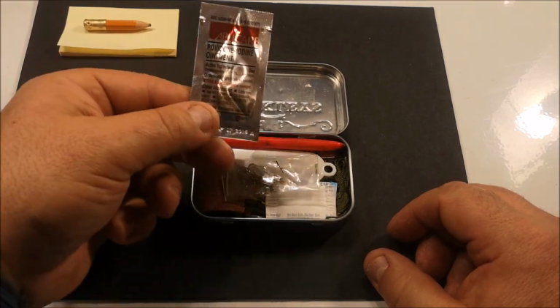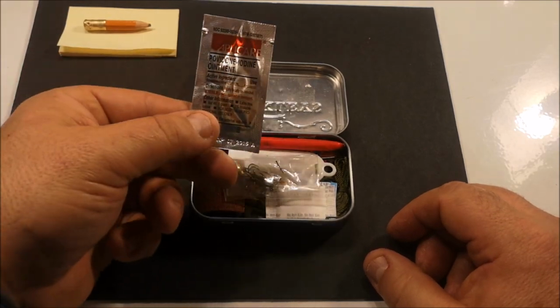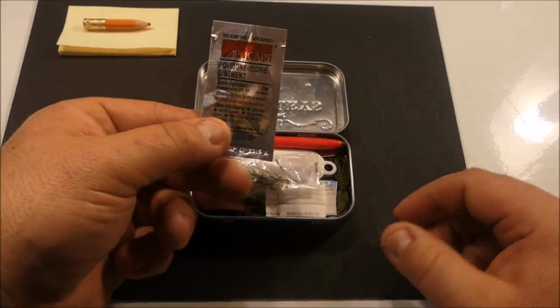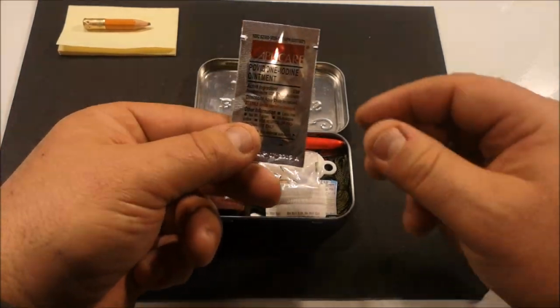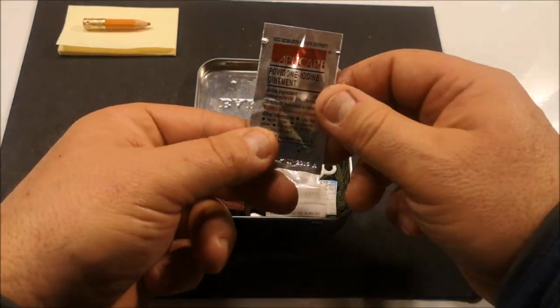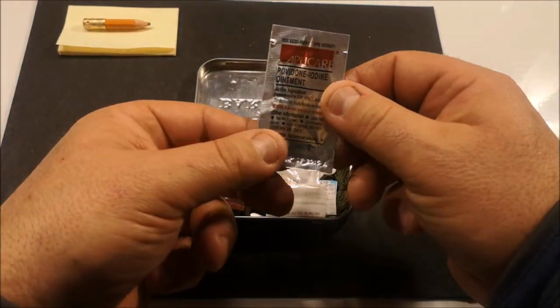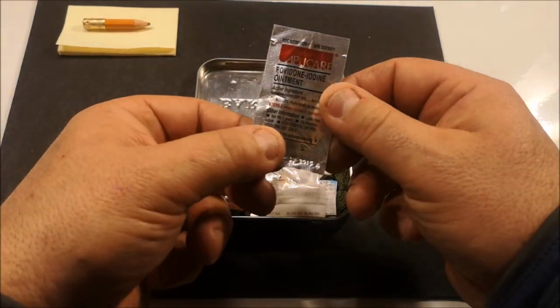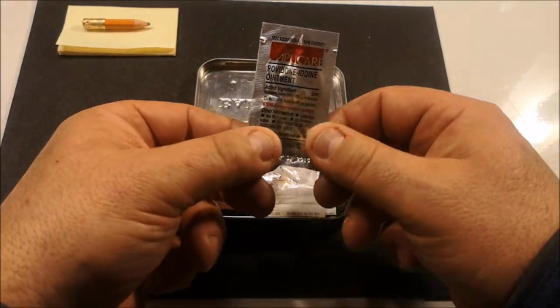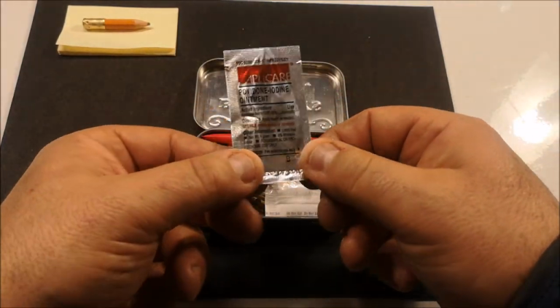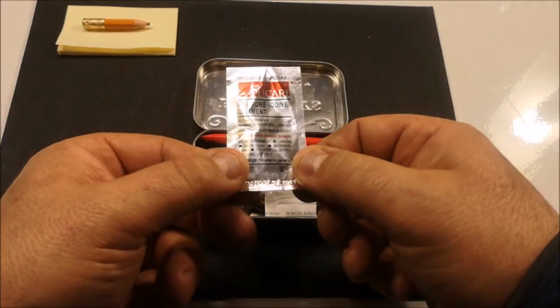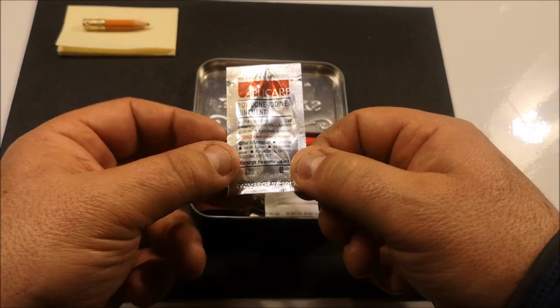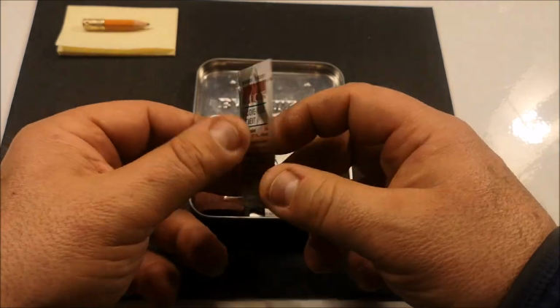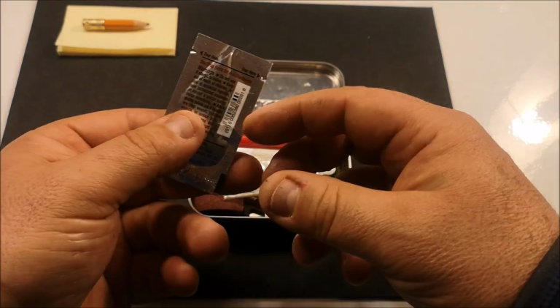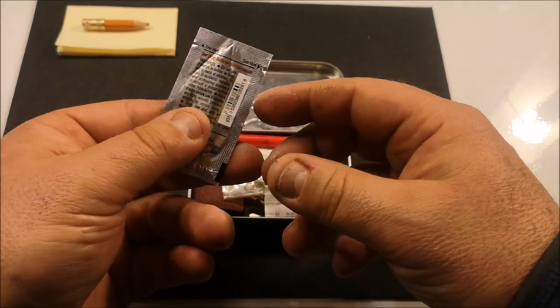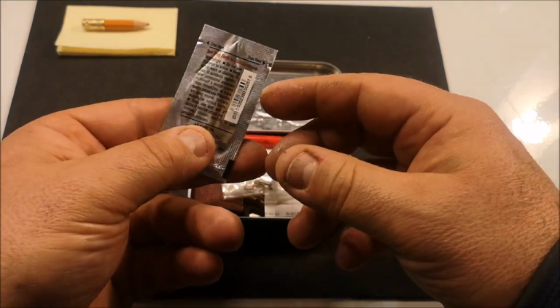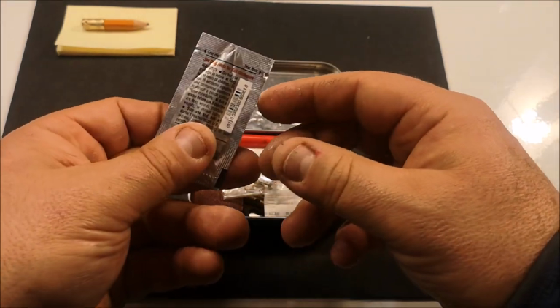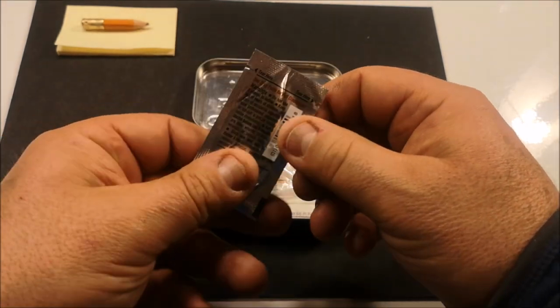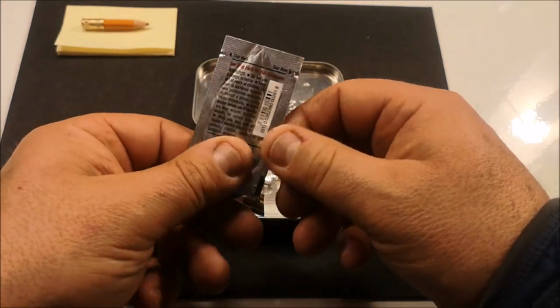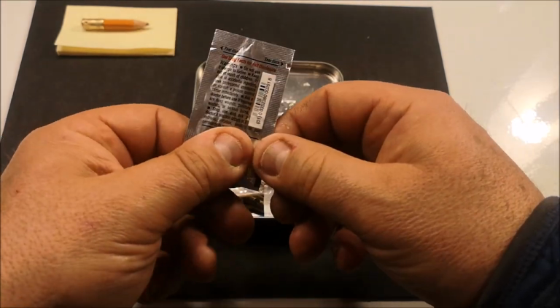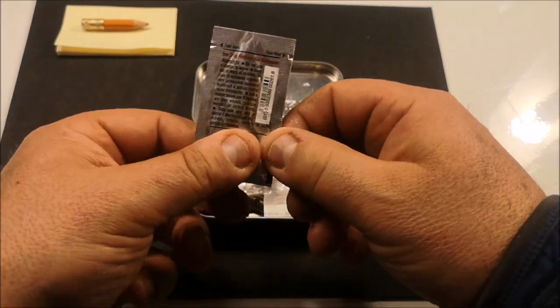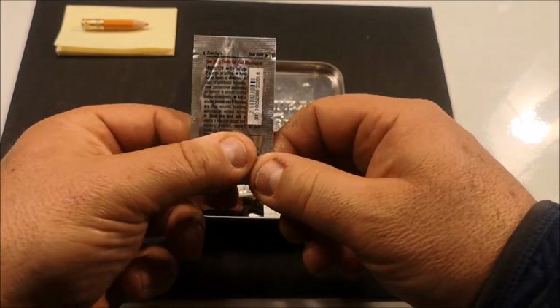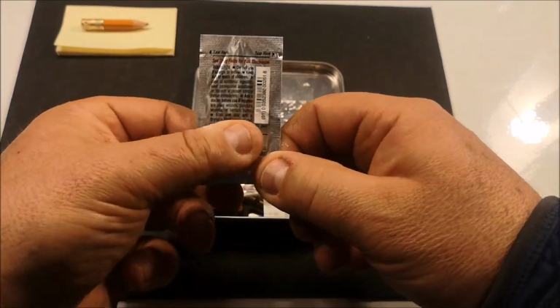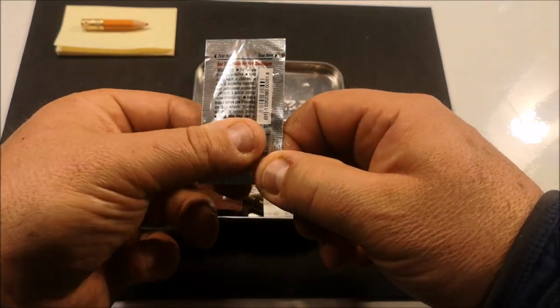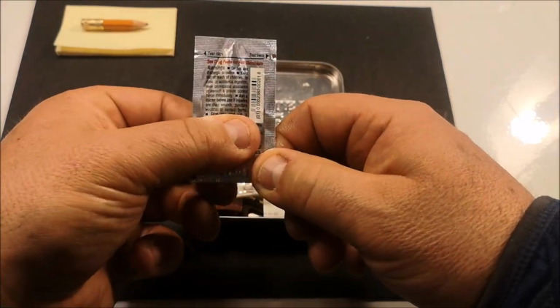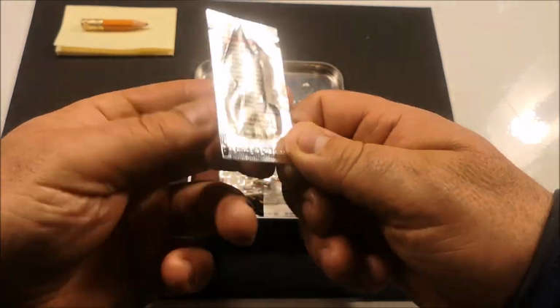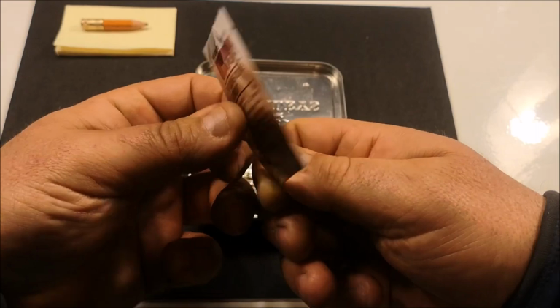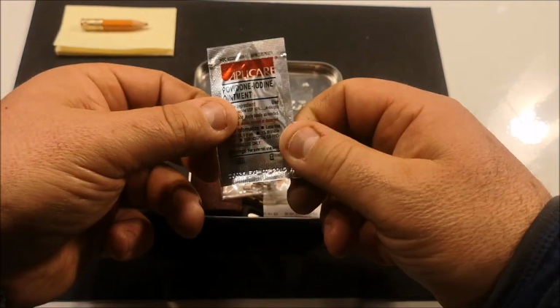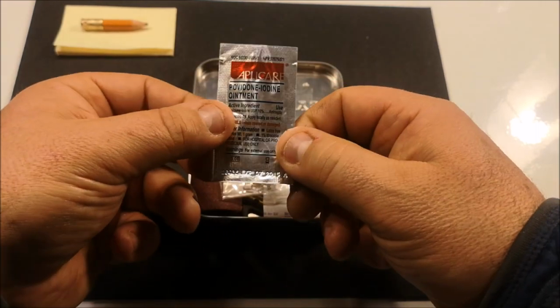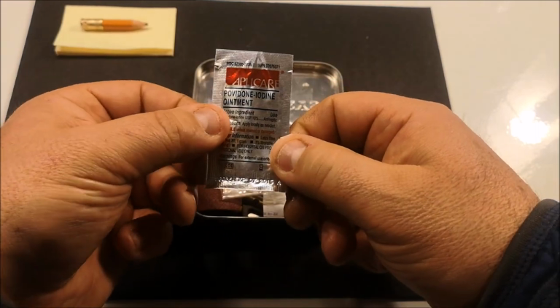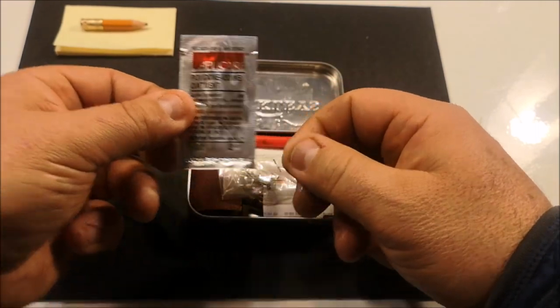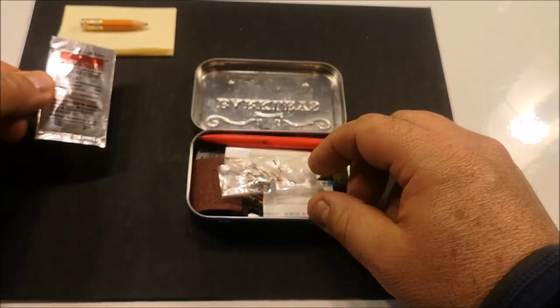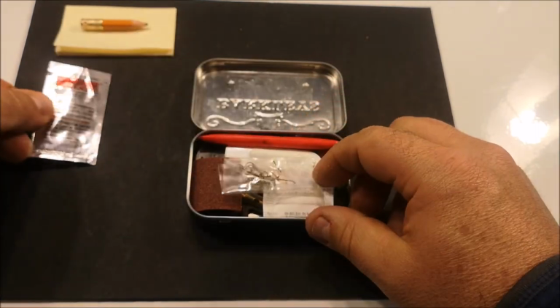This is an iodine ointment for any infections or wounds — a little bit of antiseptic.